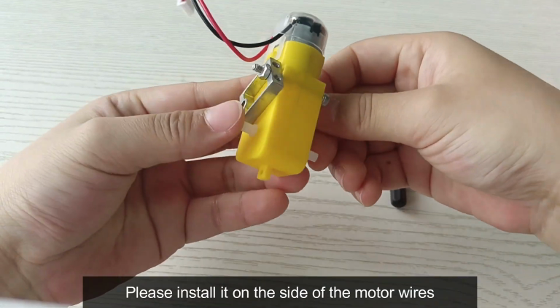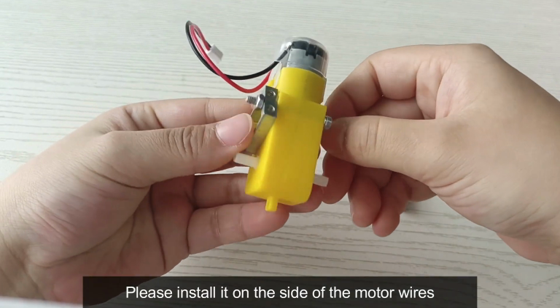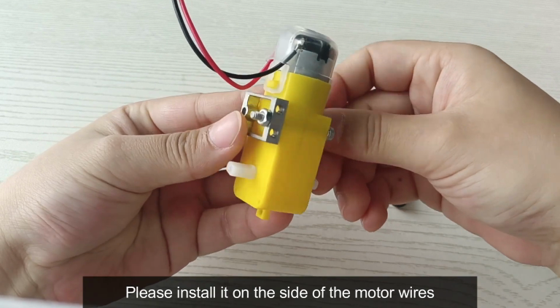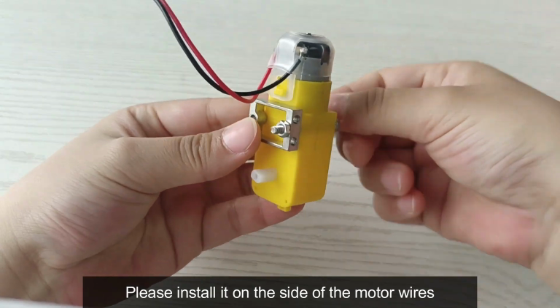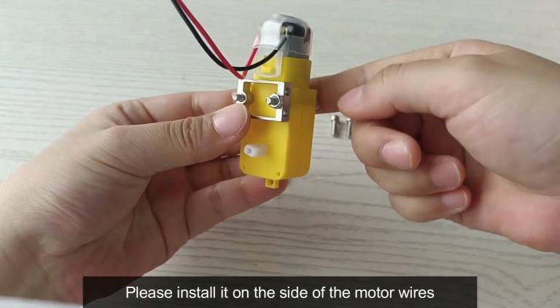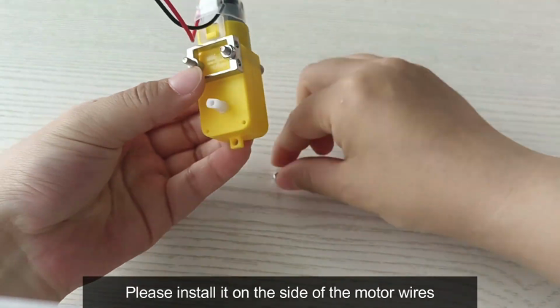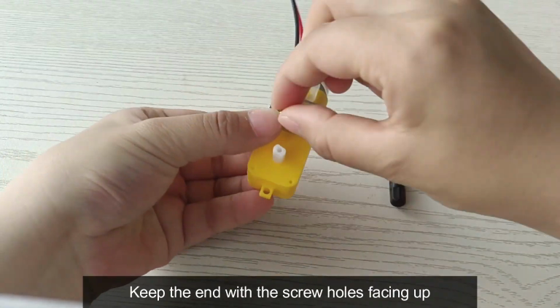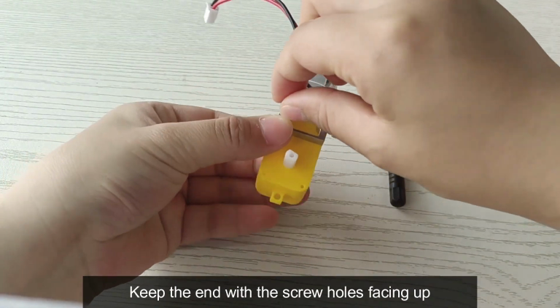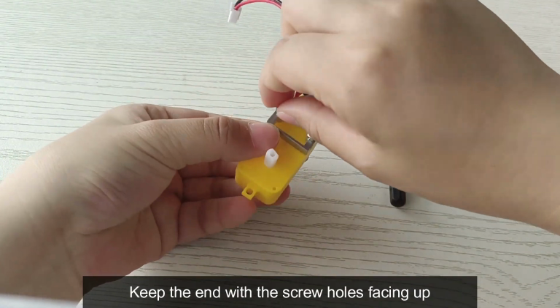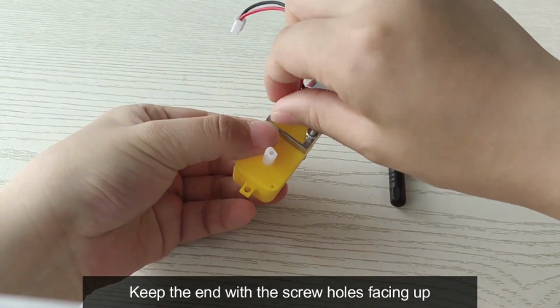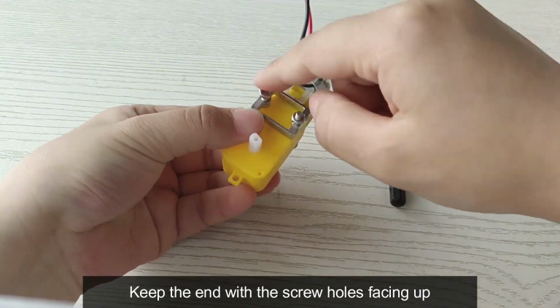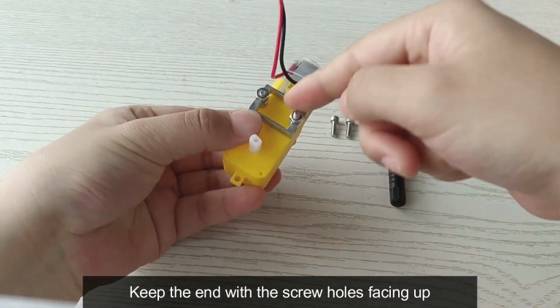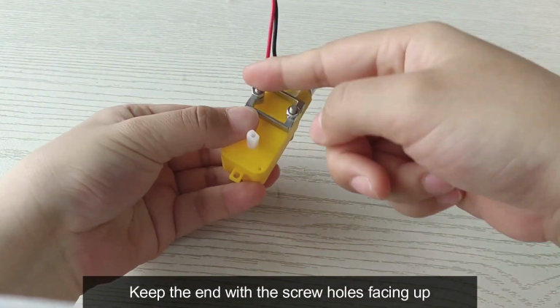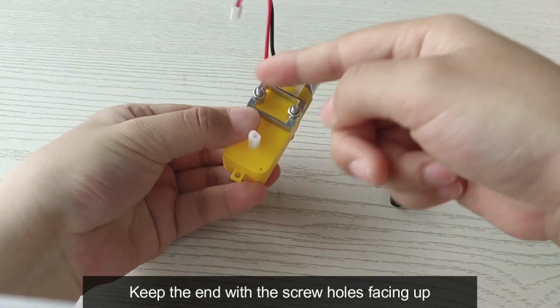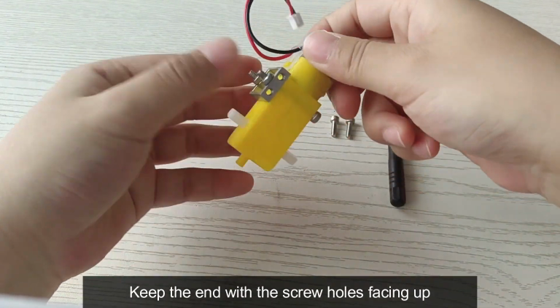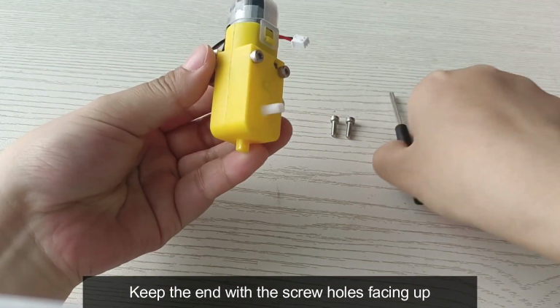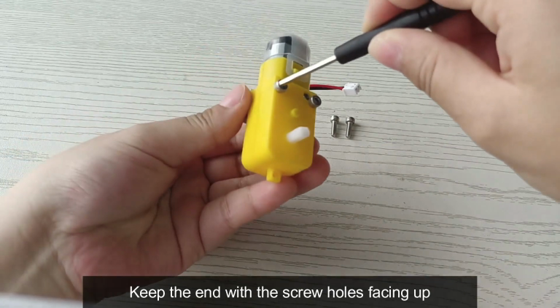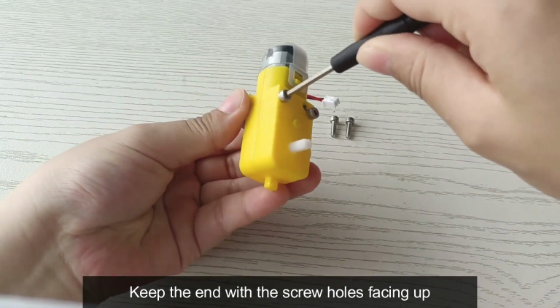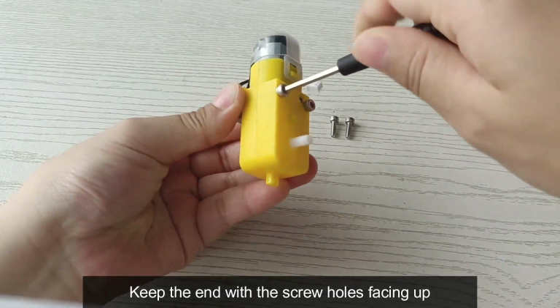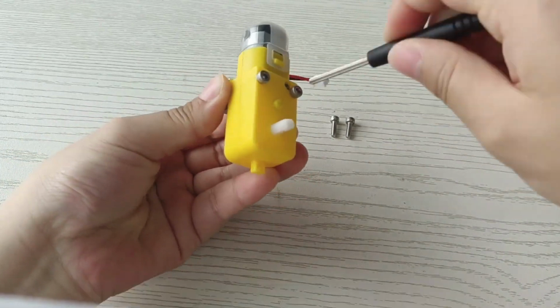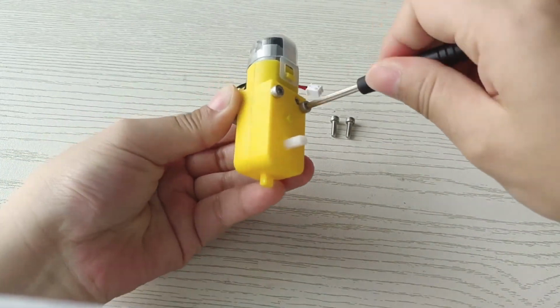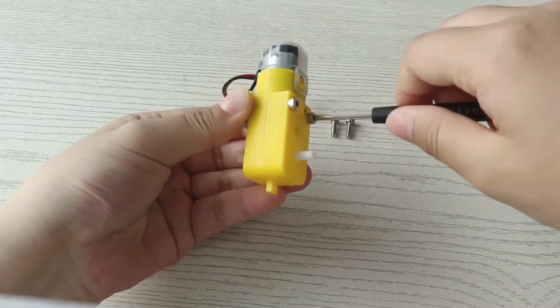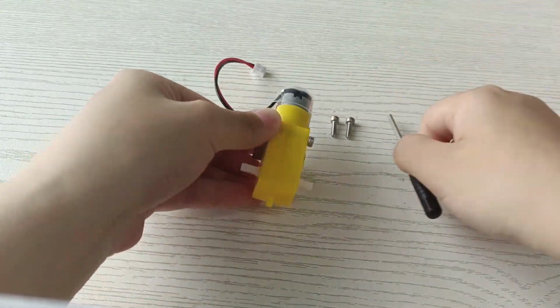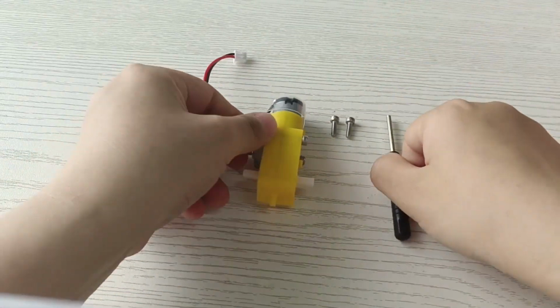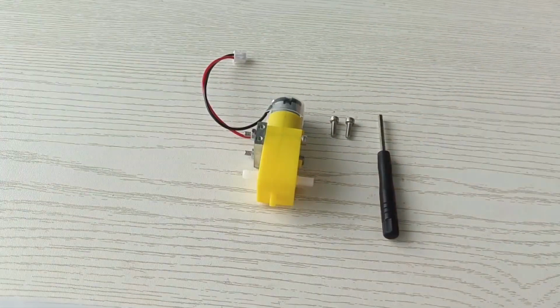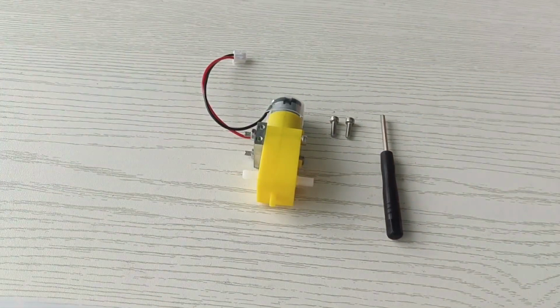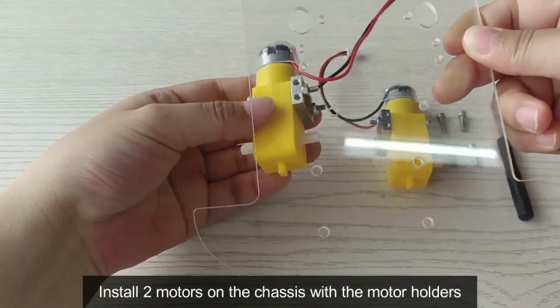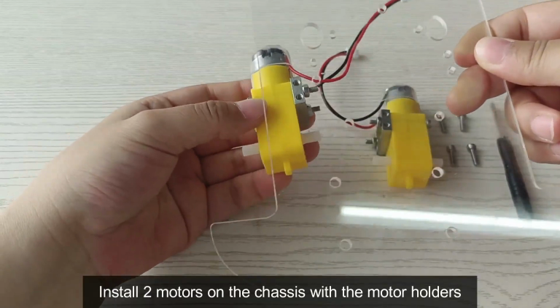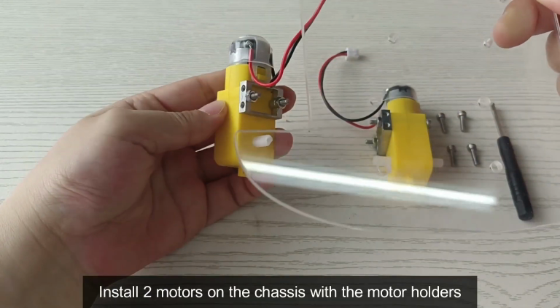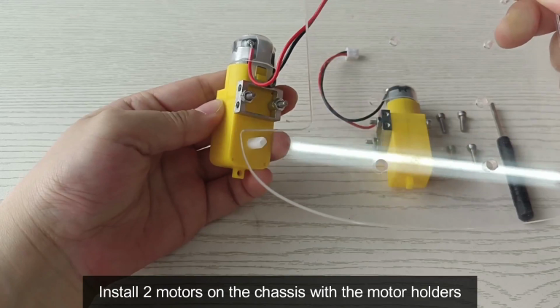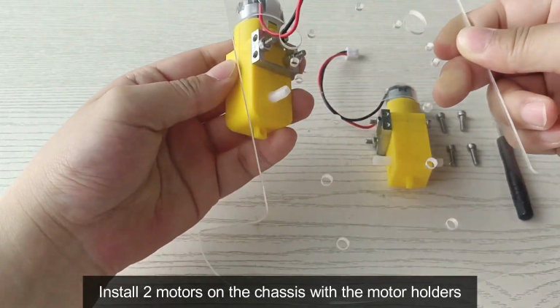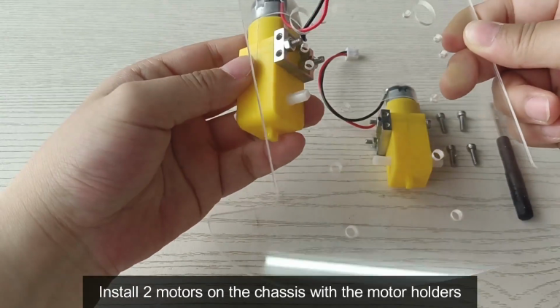Please install the motor holder on the side of the motor wires, keeping the end with the screw holes facing out. Then install two motors on the chassis with the motor holders.